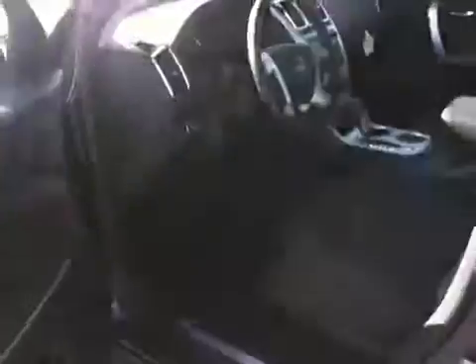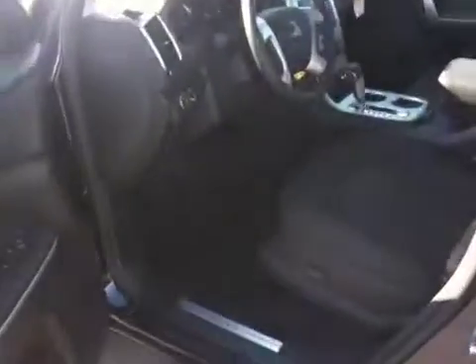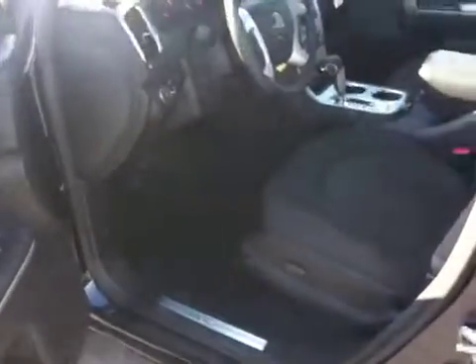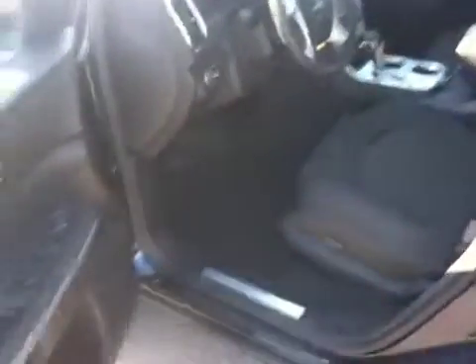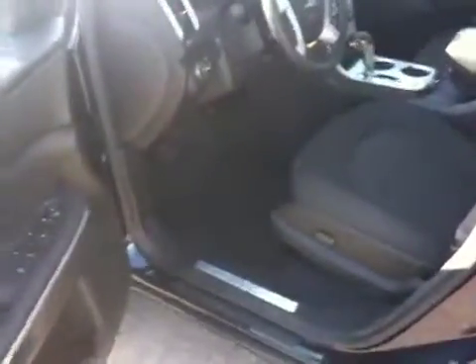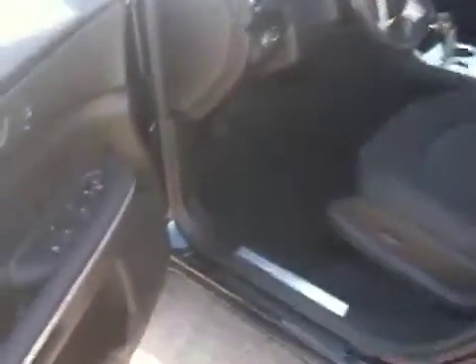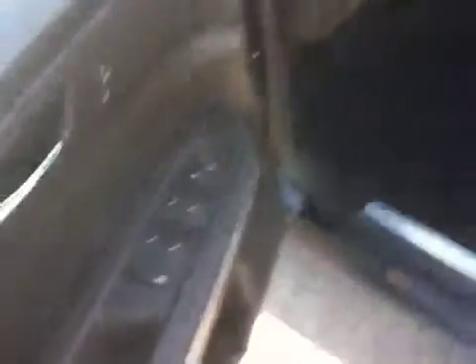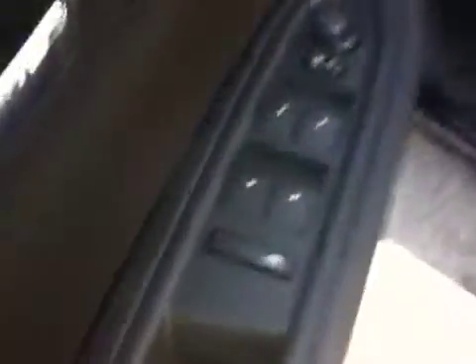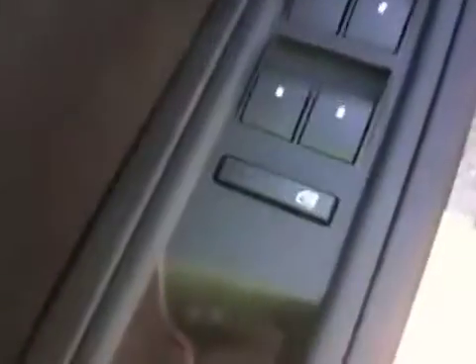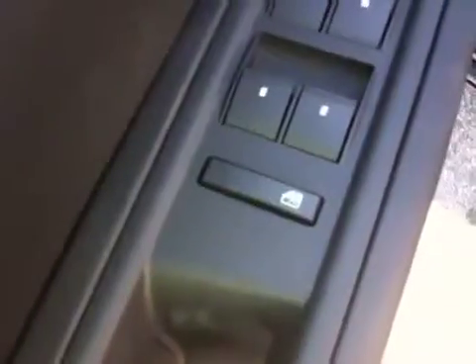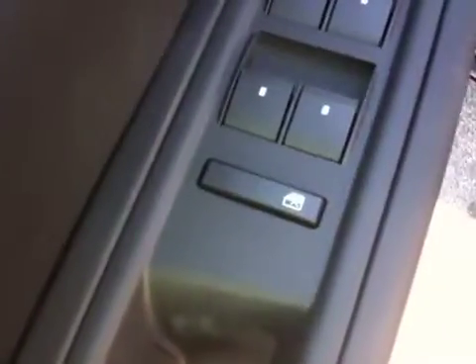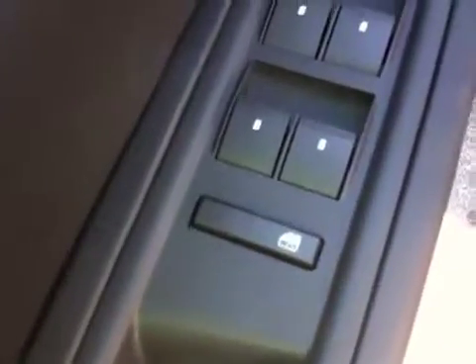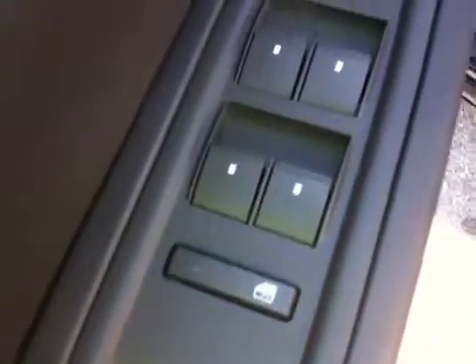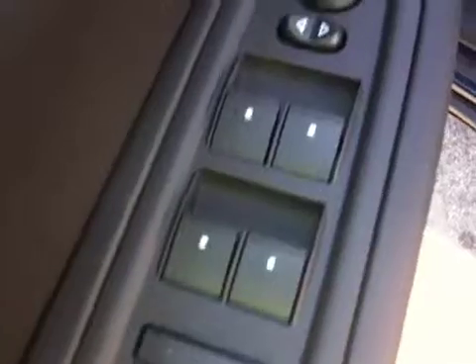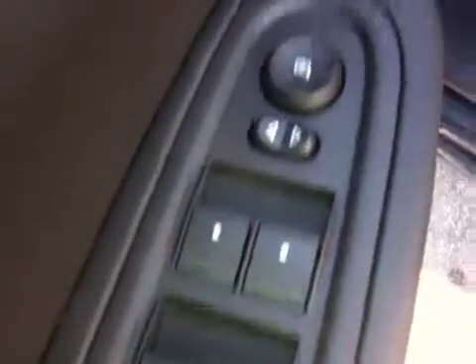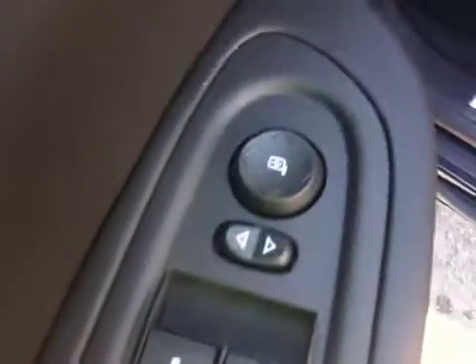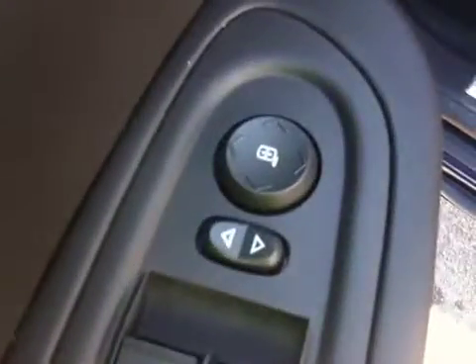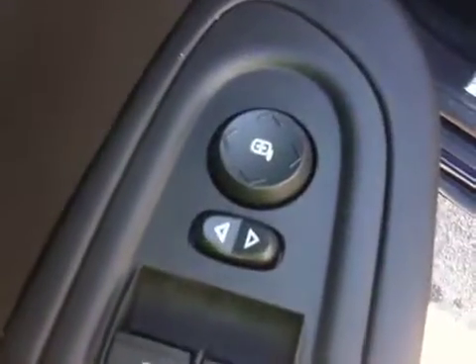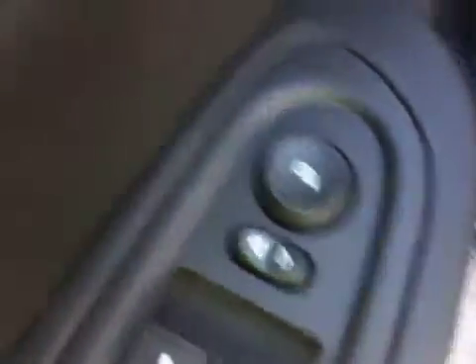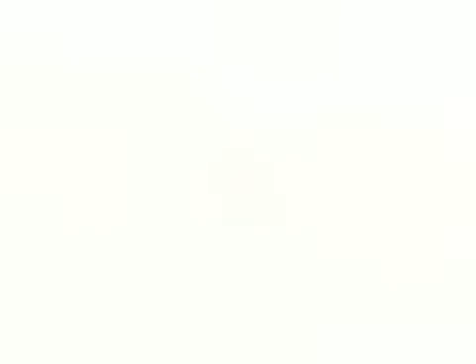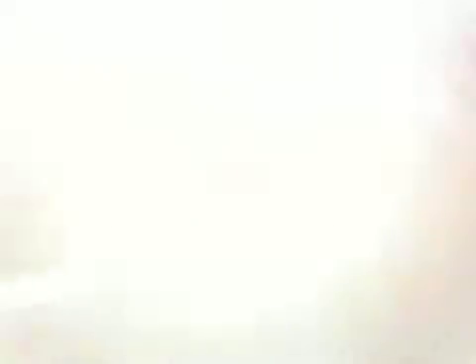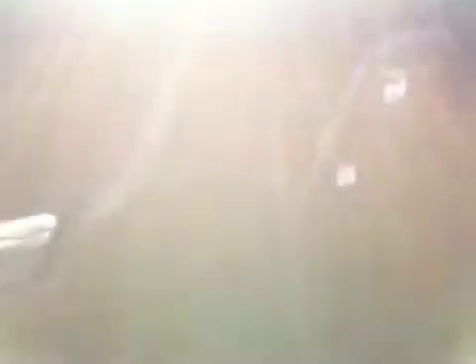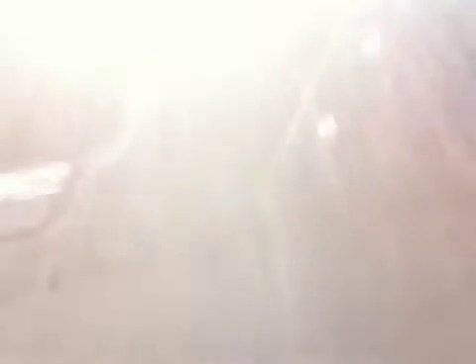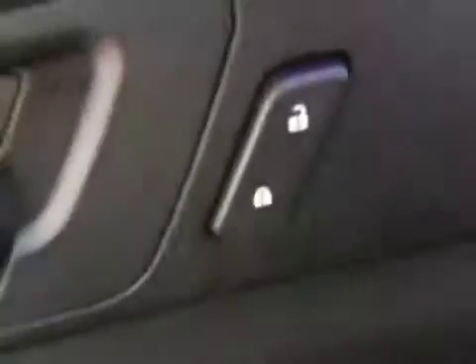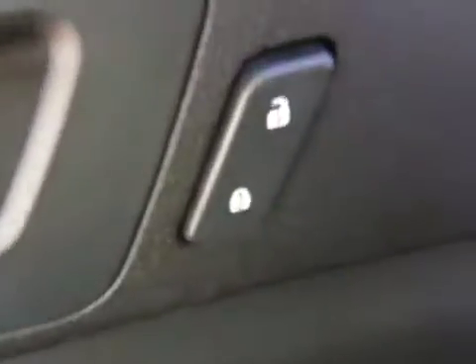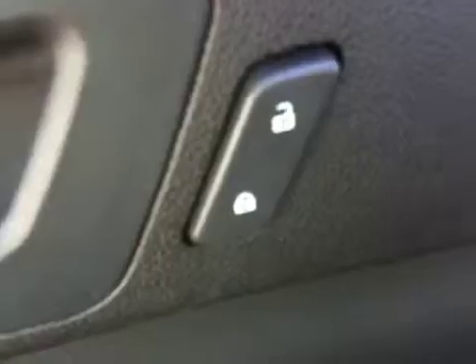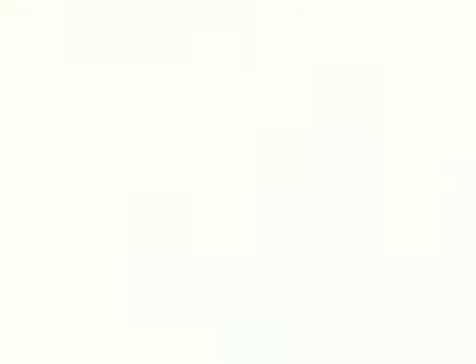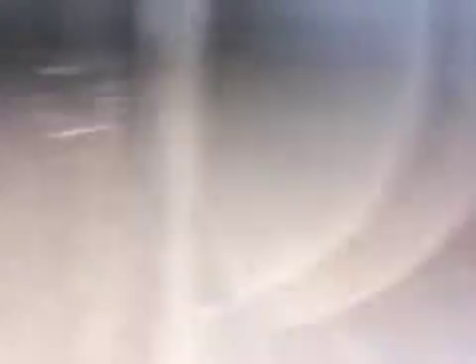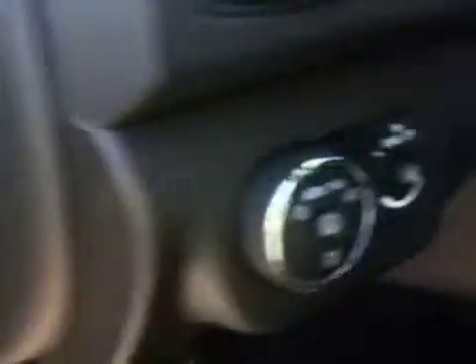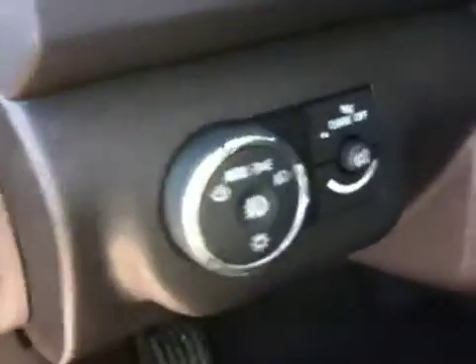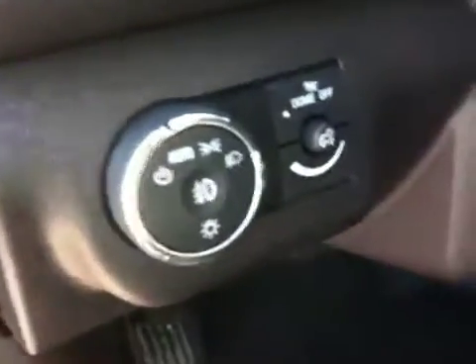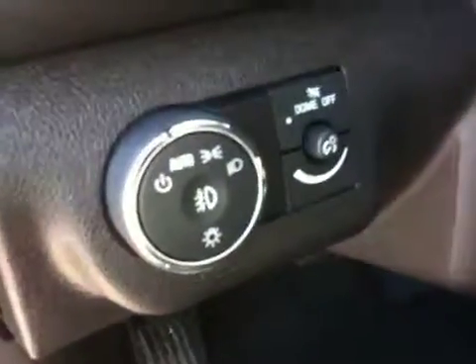The interior color is ebony. We have your window switches, mirrors, door locks, and your lights.